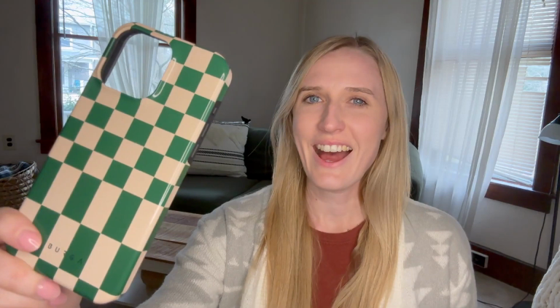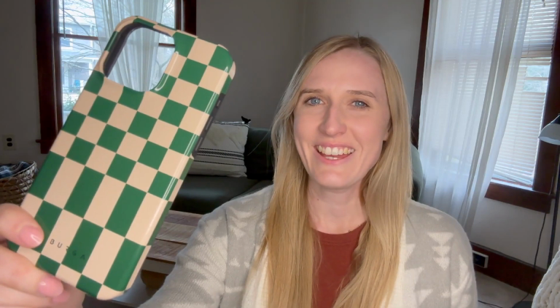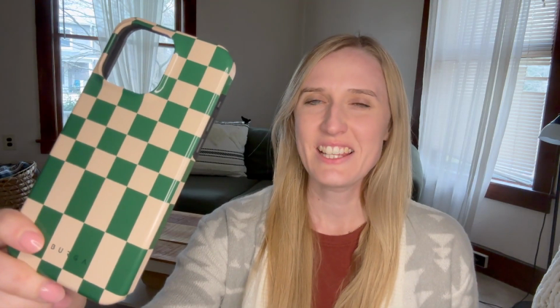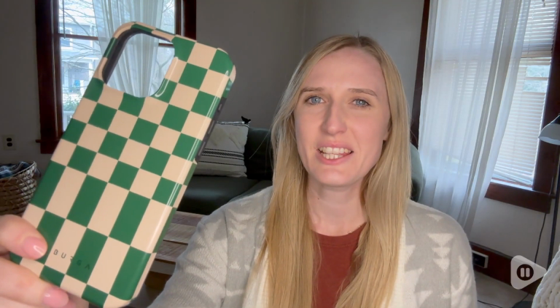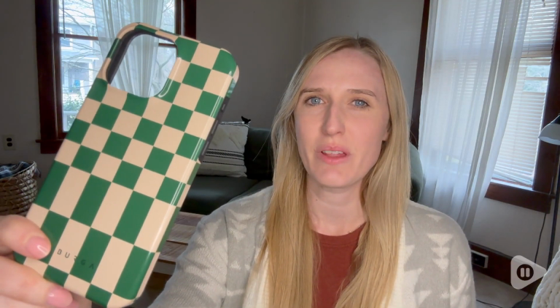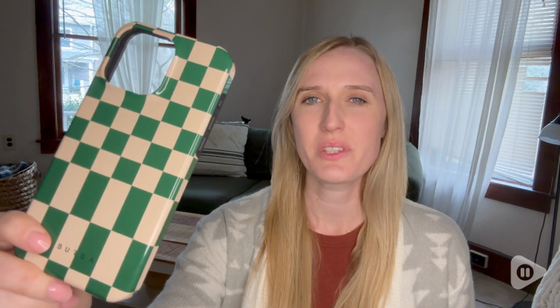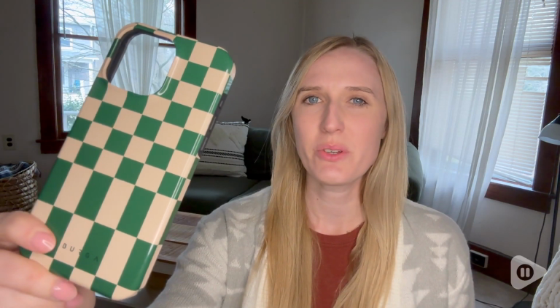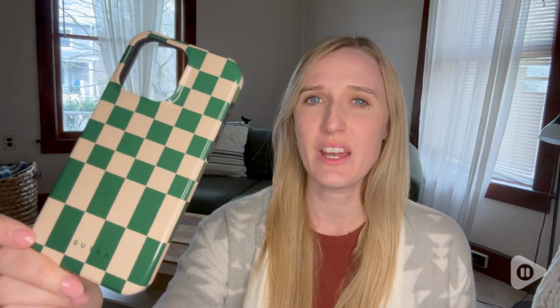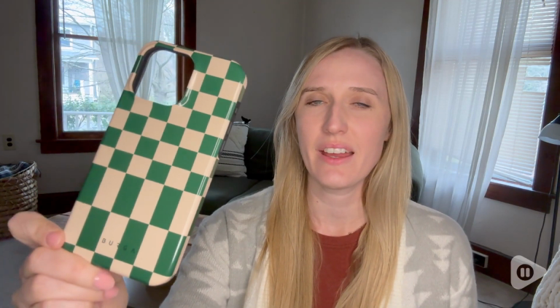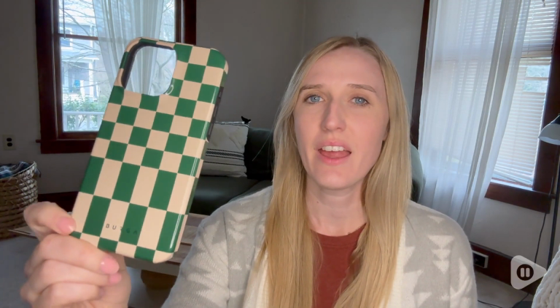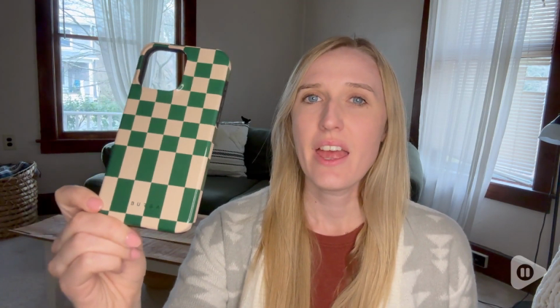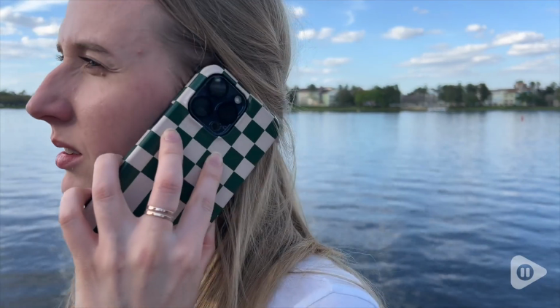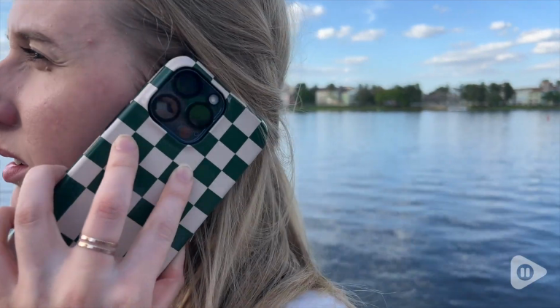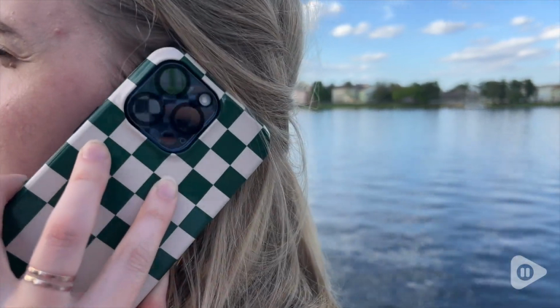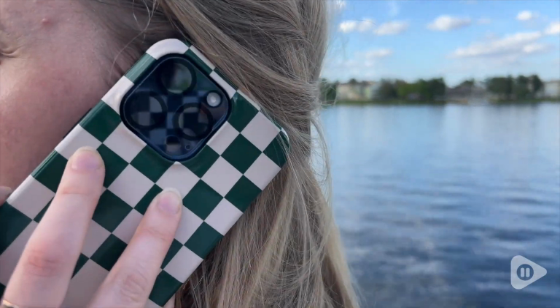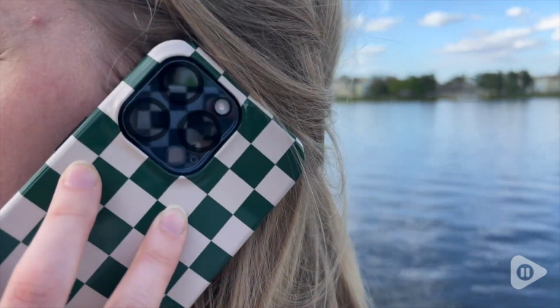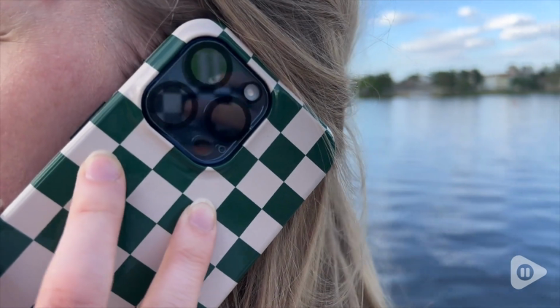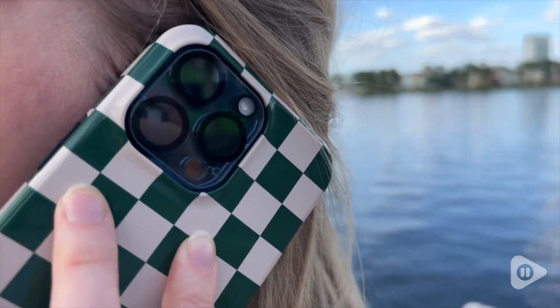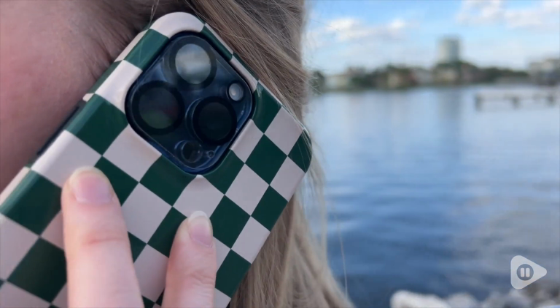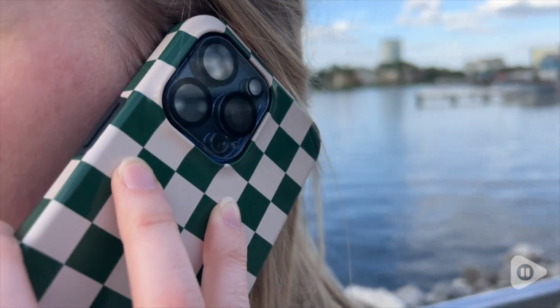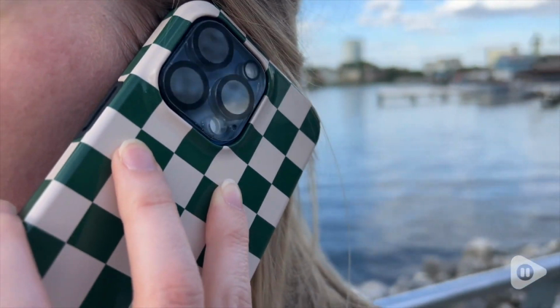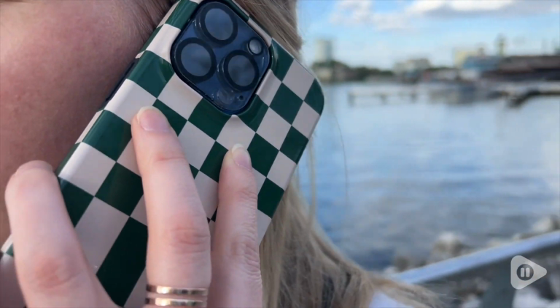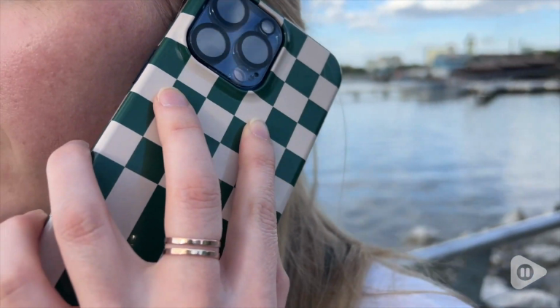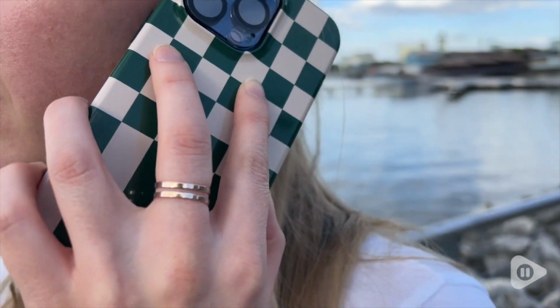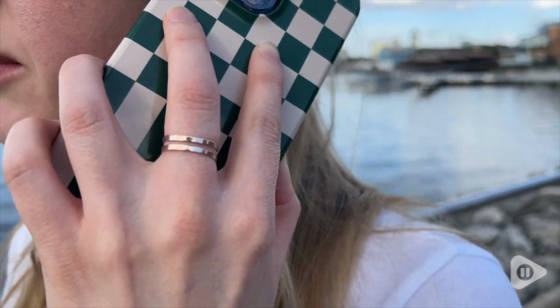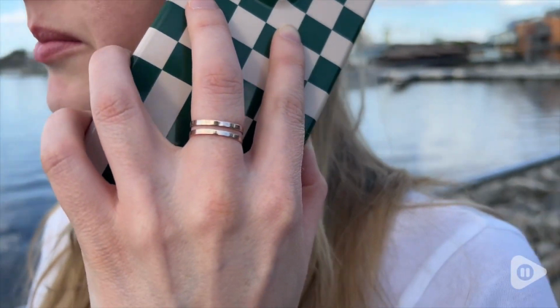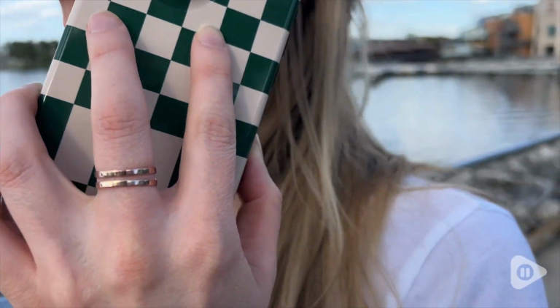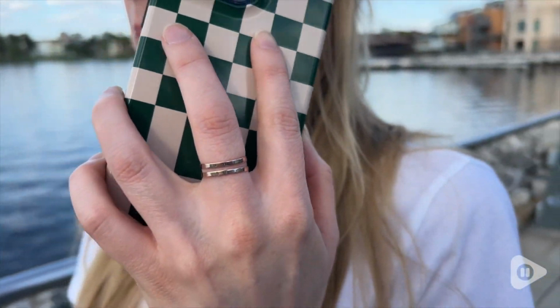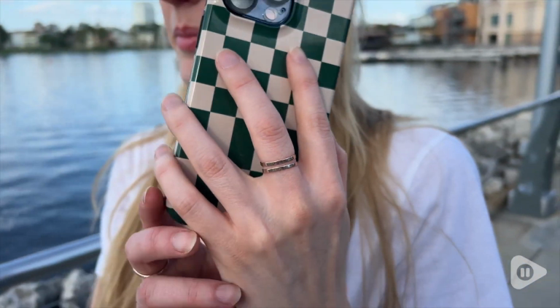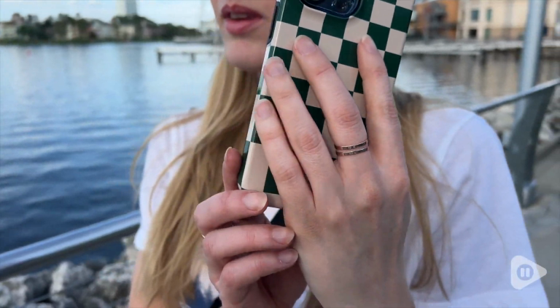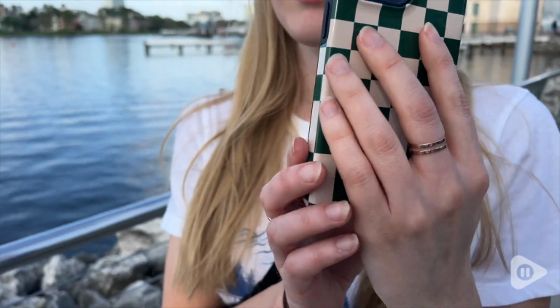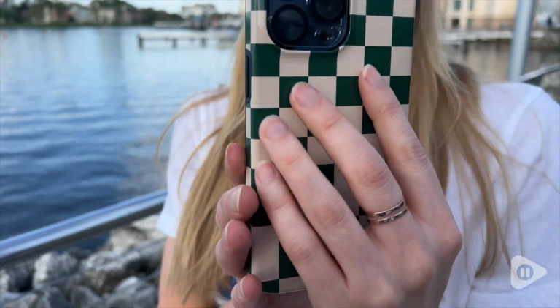Hi, this is Elizabeth with WTI. If you have an iPhone and you want it protected but also looking fun and cool, then check this out from Berga.